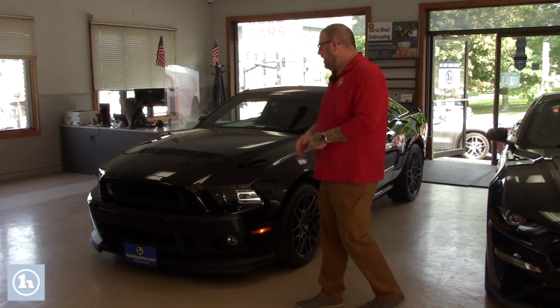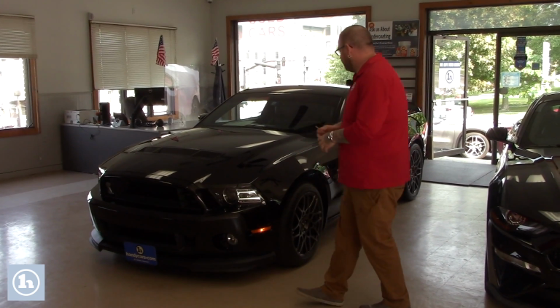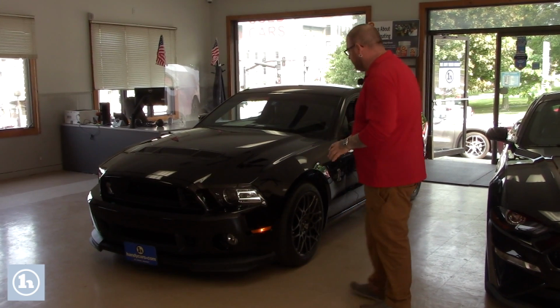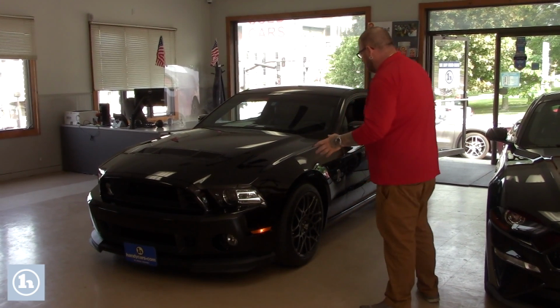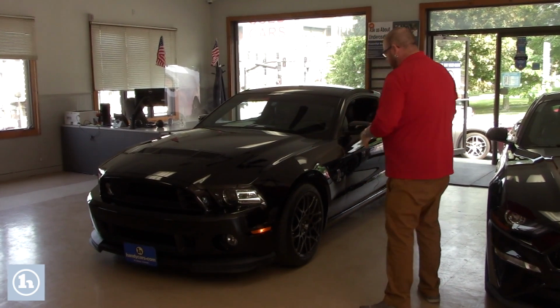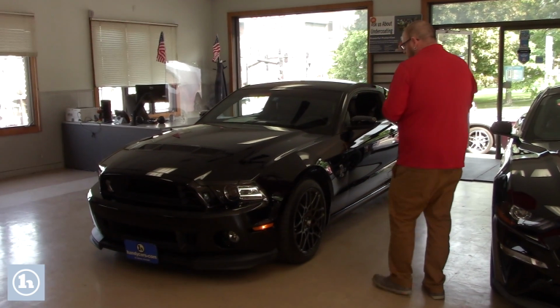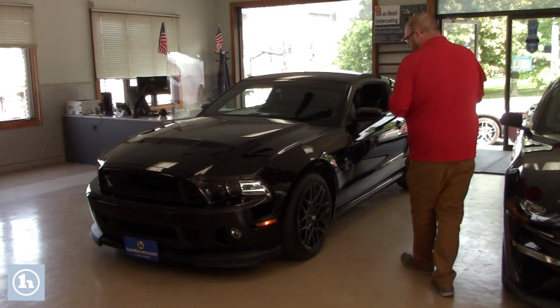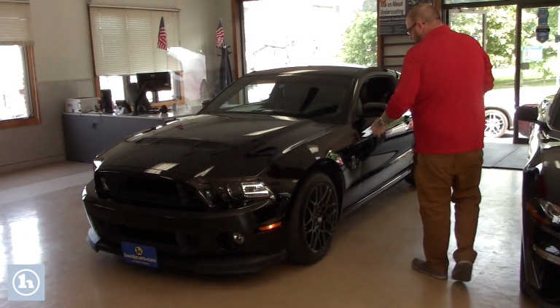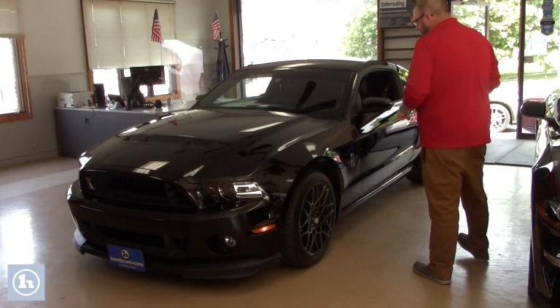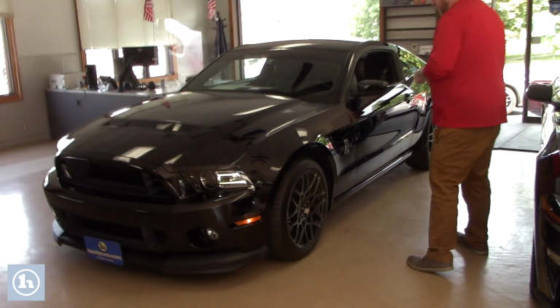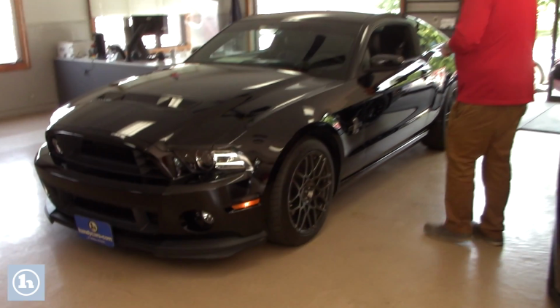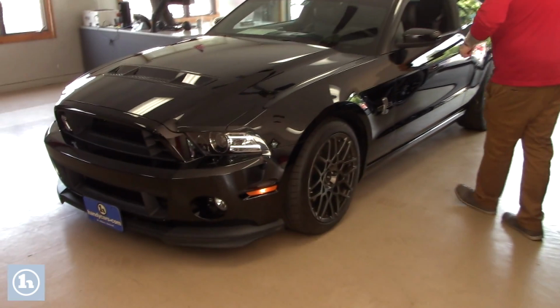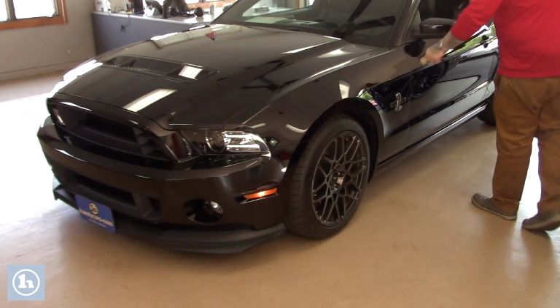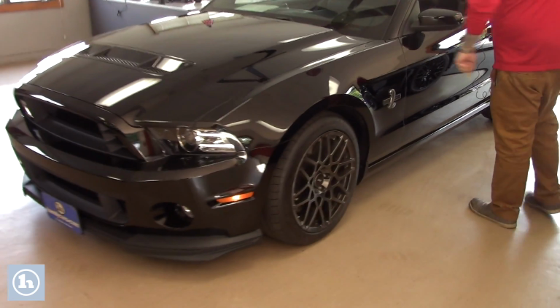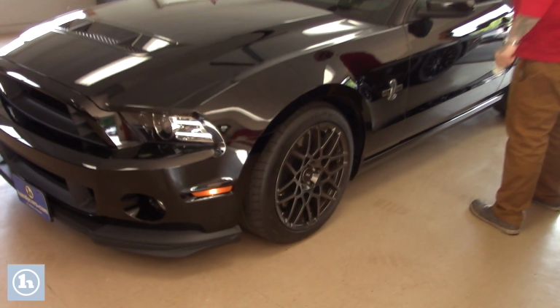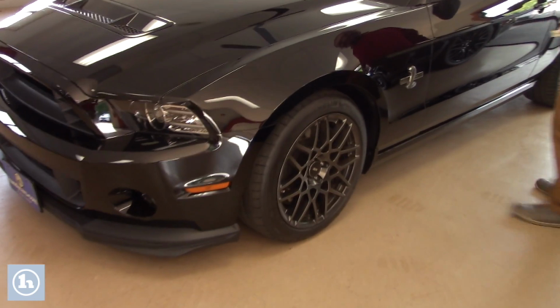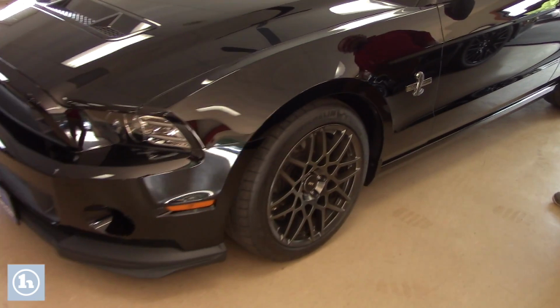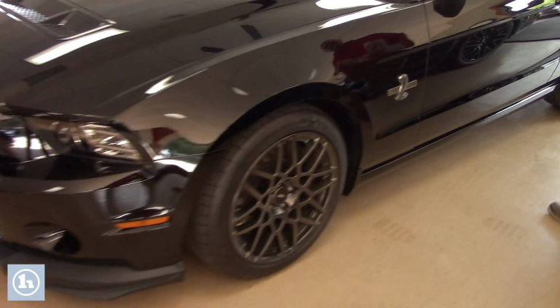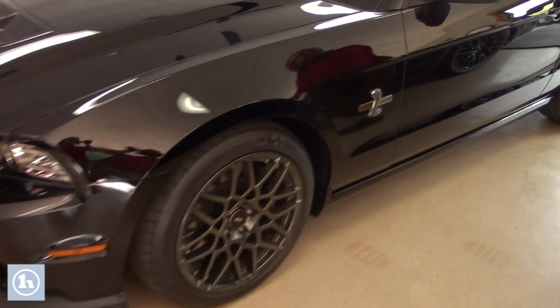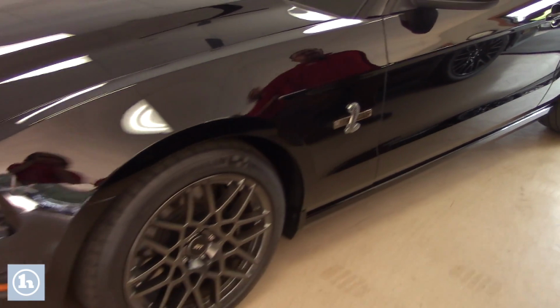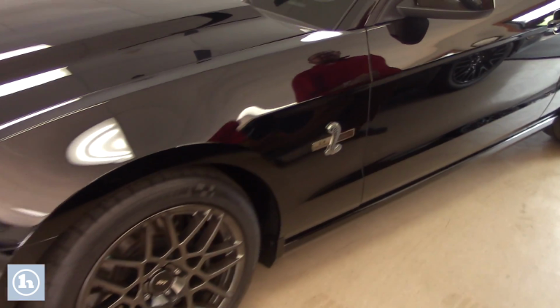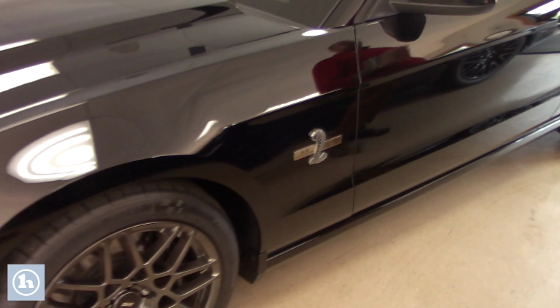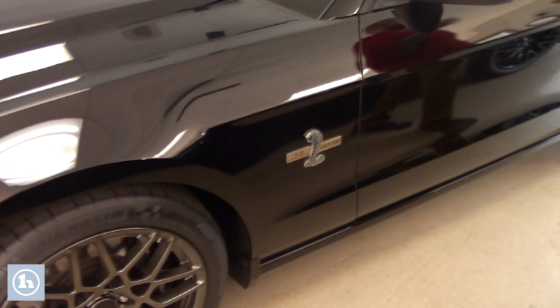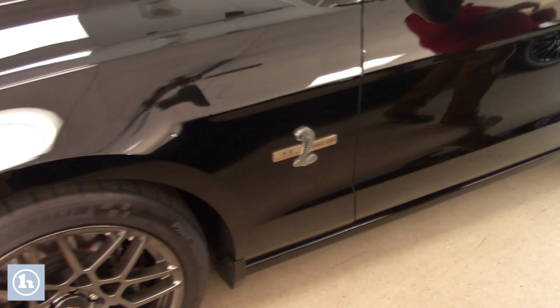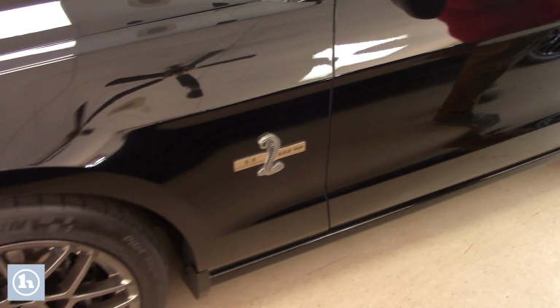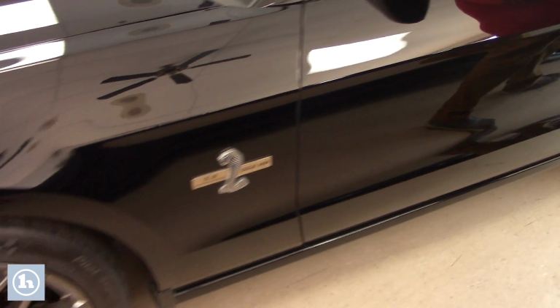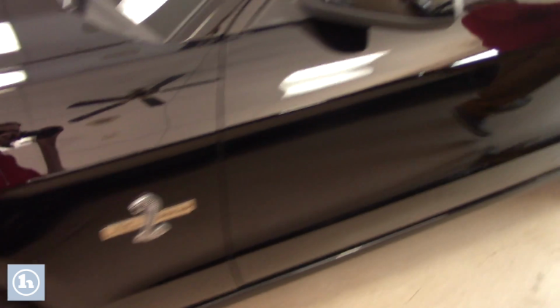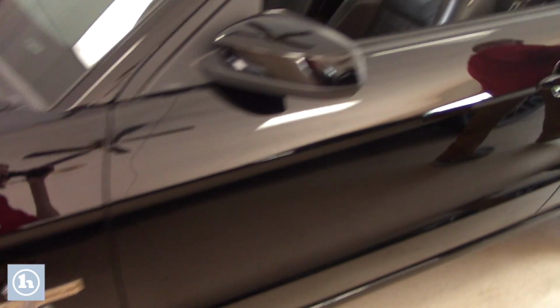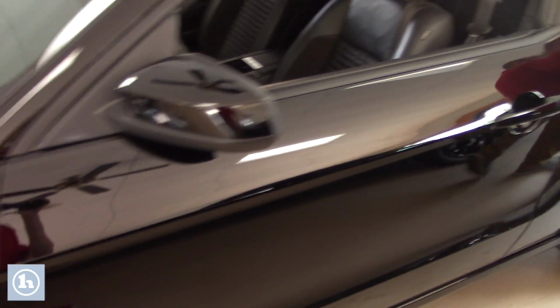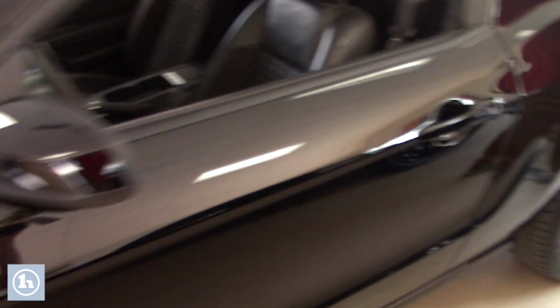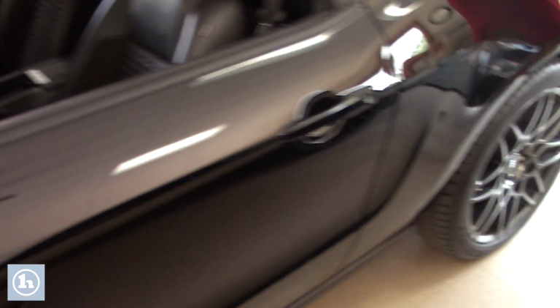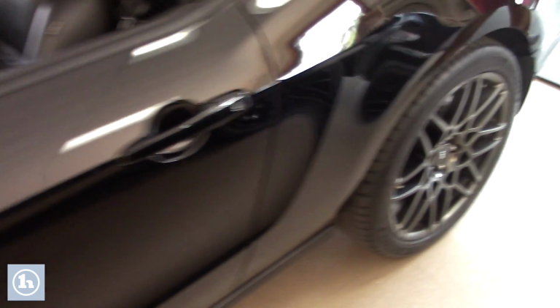As you'll see, it's in beautiful condition on the nice SVT alloy wheels. You've got the Cobra badging on the side here, 5.8 liter V8, 662 horsepower — car's in fantastic condition.